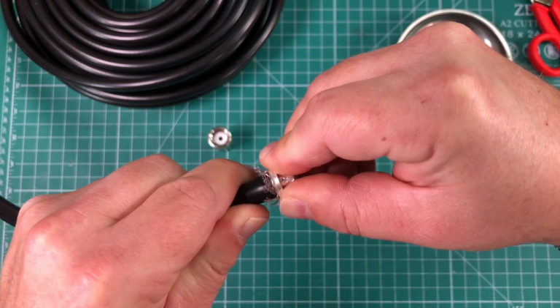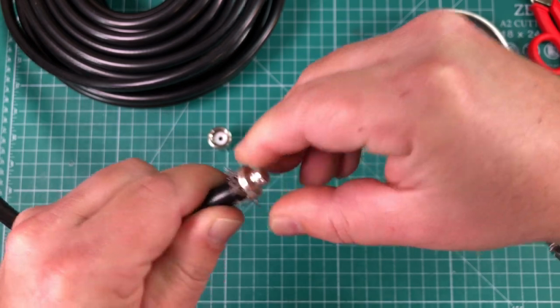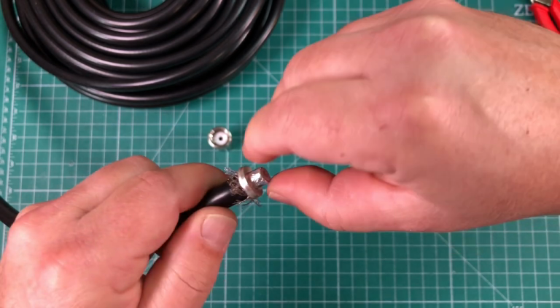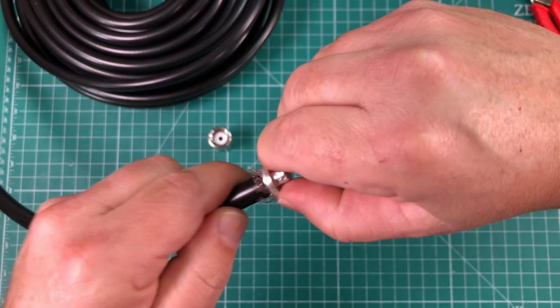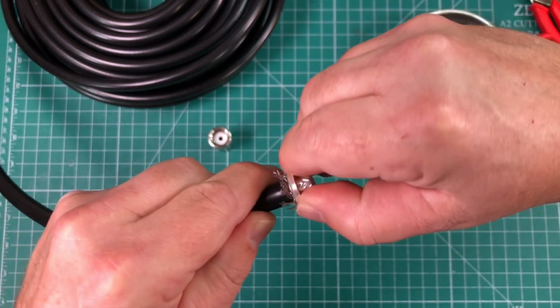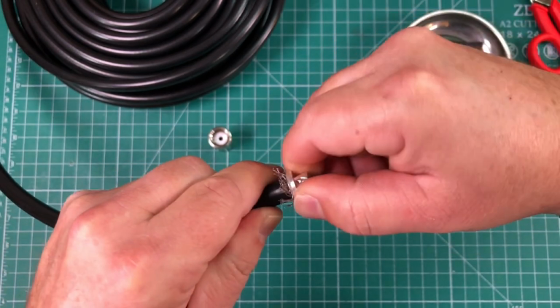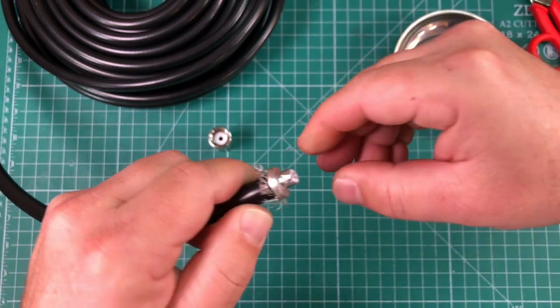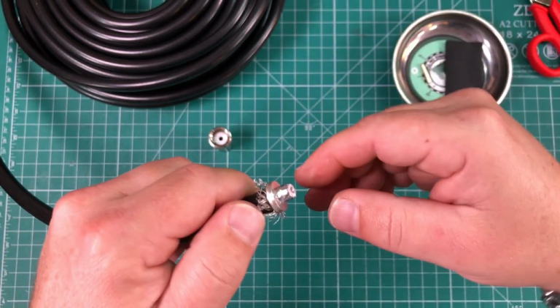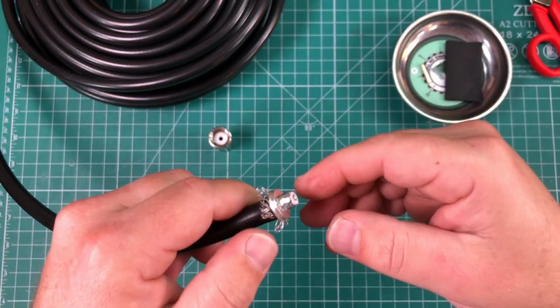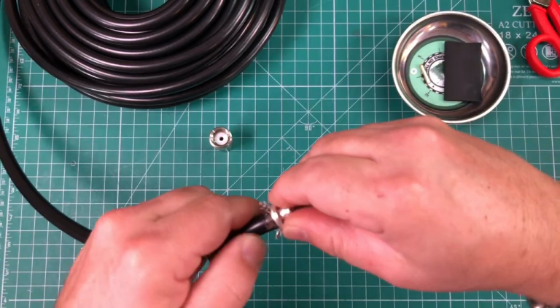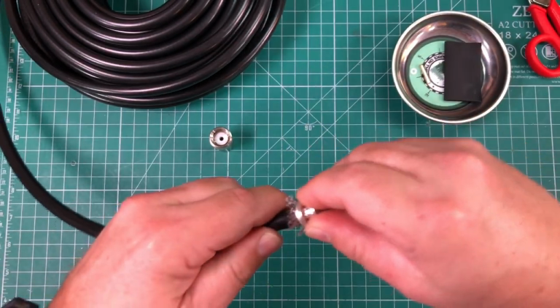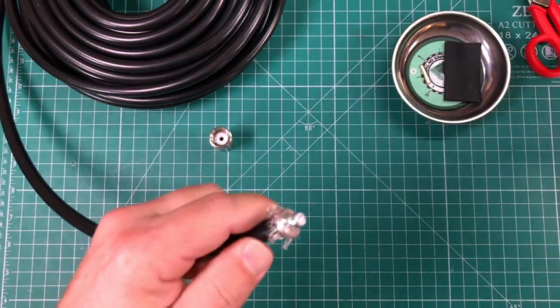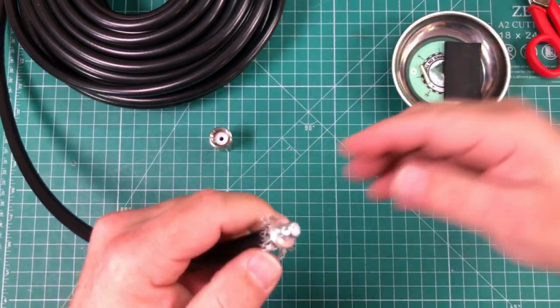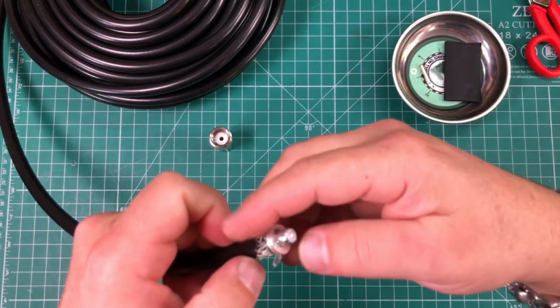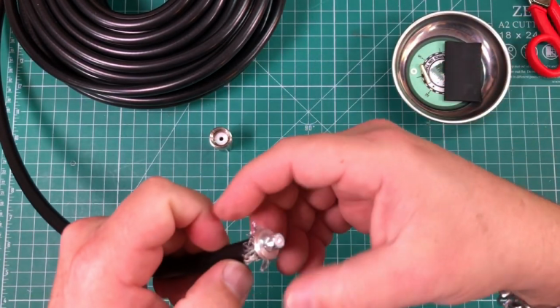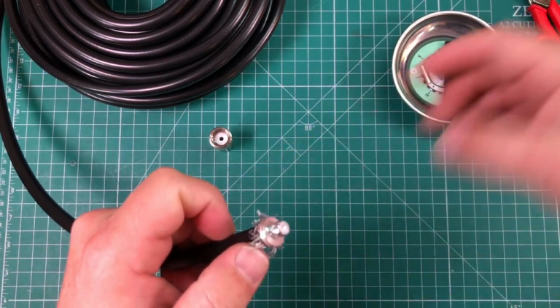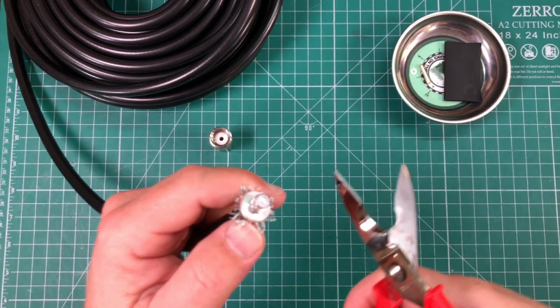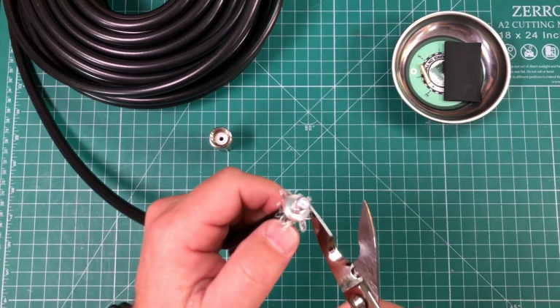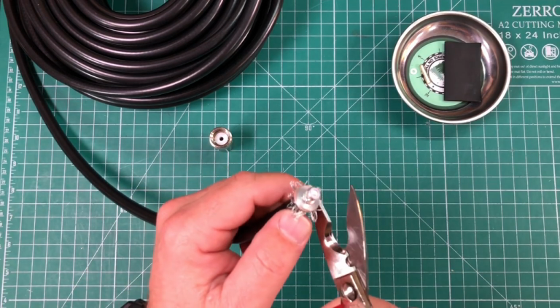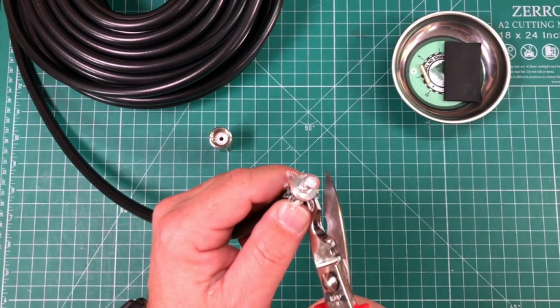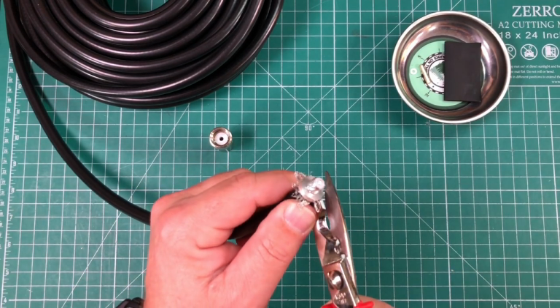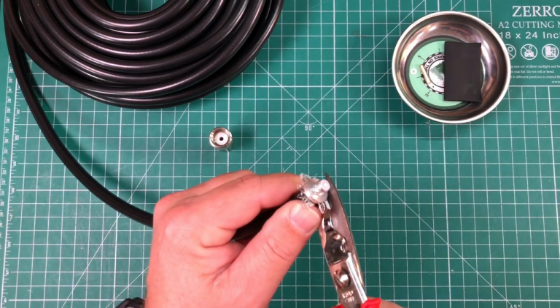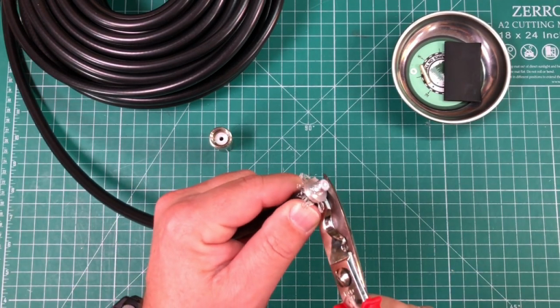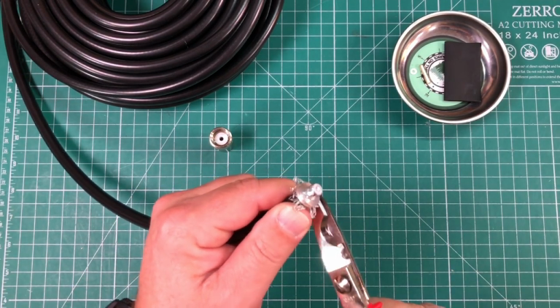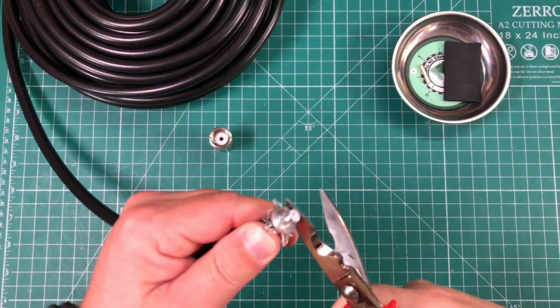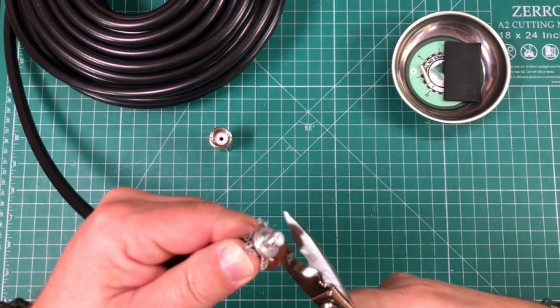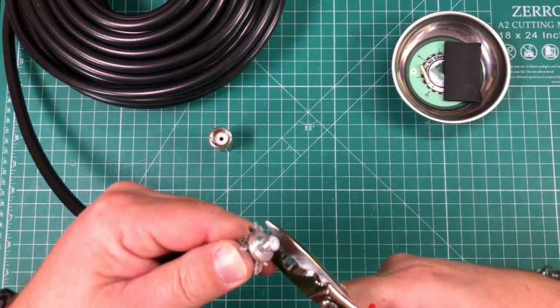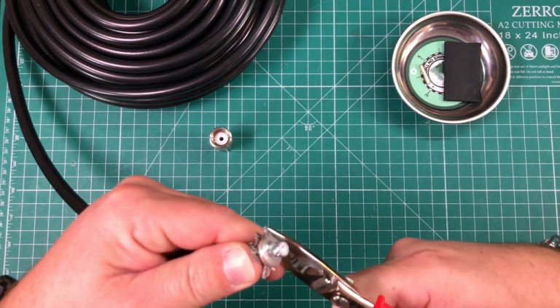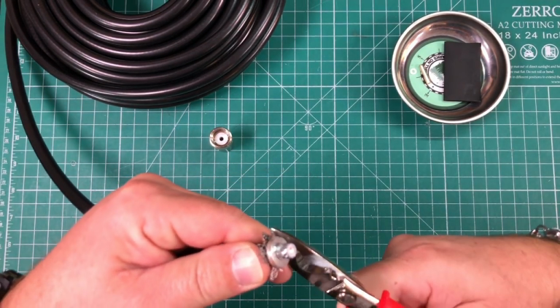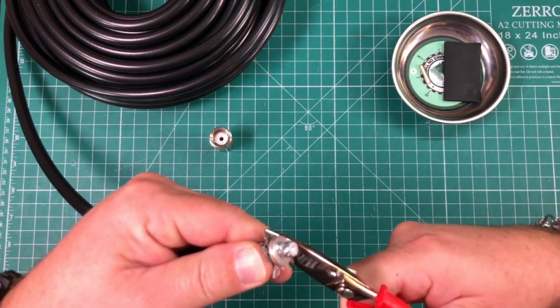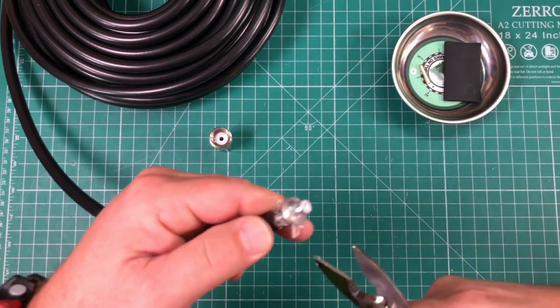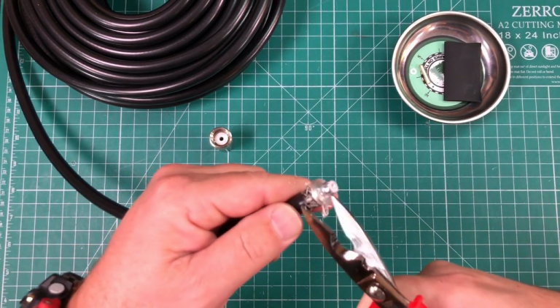There's no soldering of the braid, which is great. Make sure that's firmly seated, then we can trim off any excess braid.